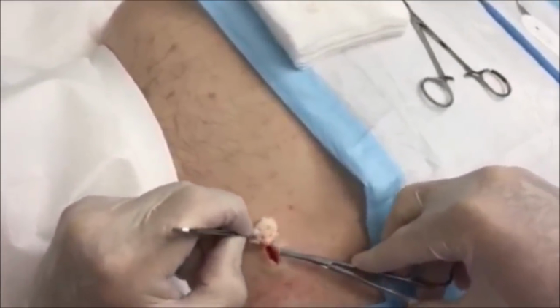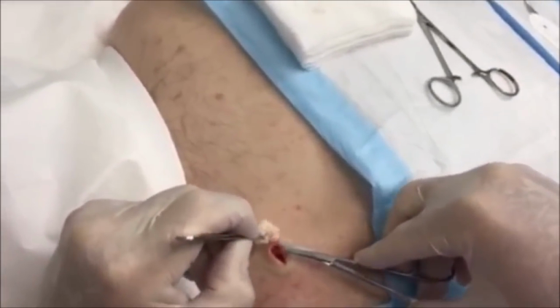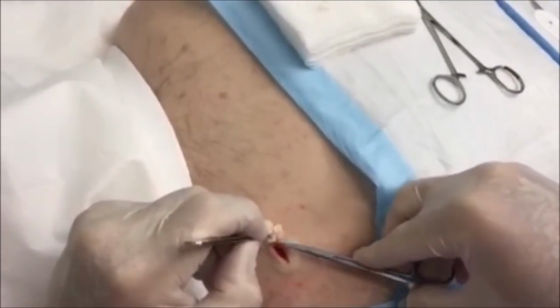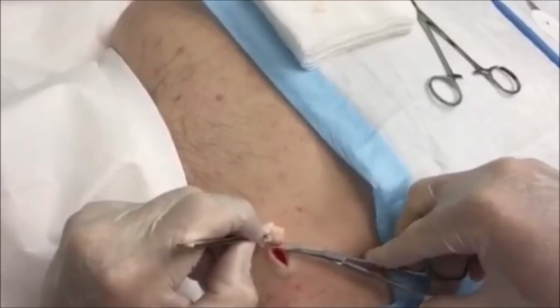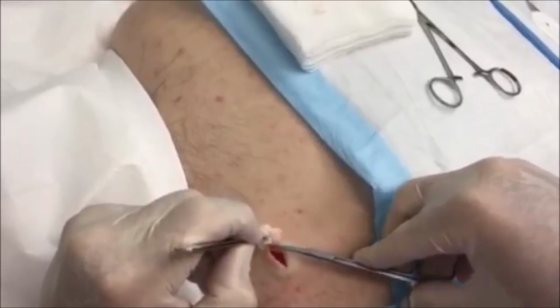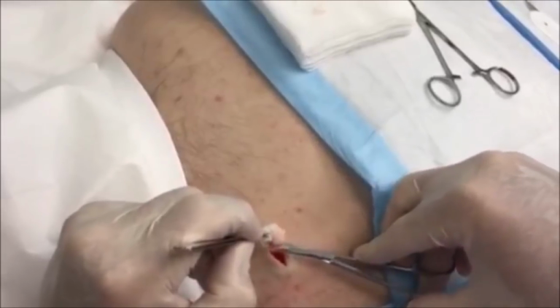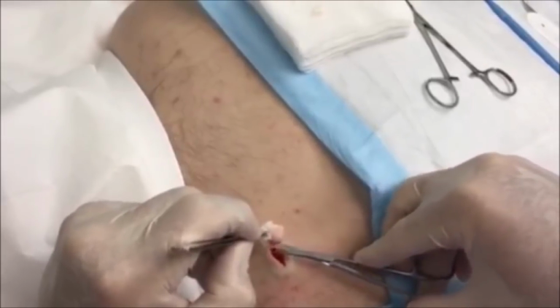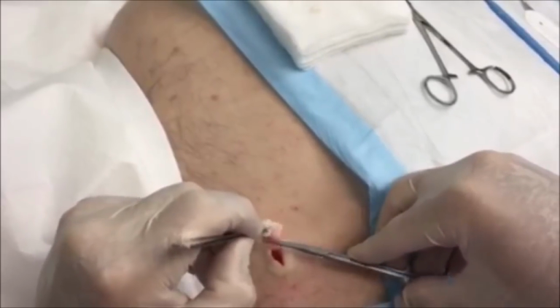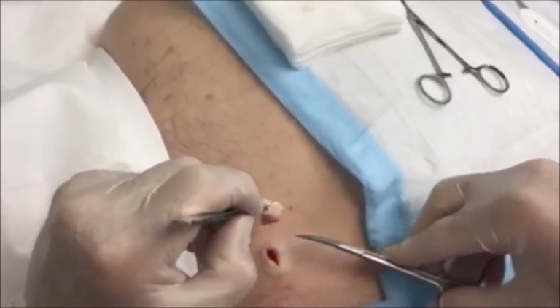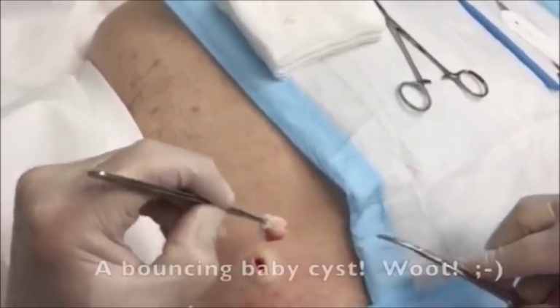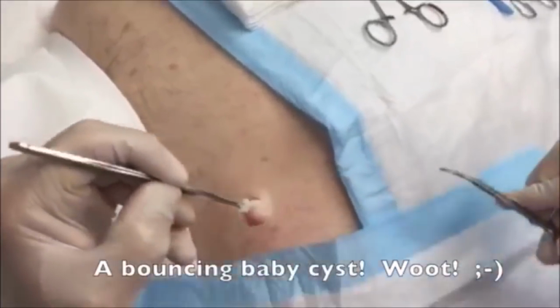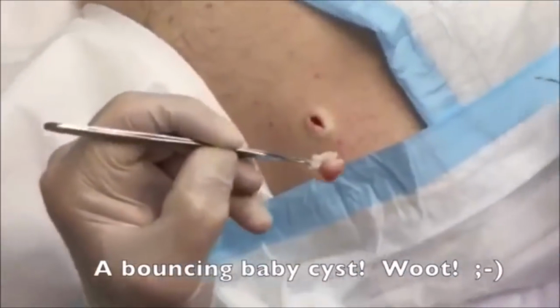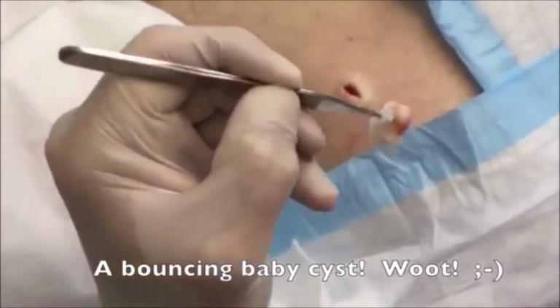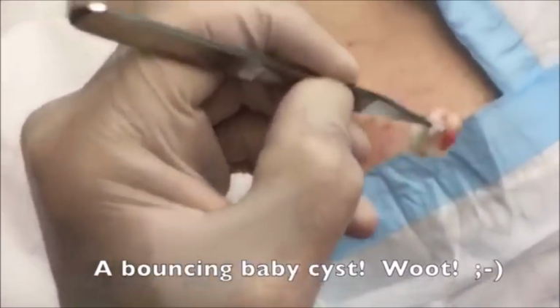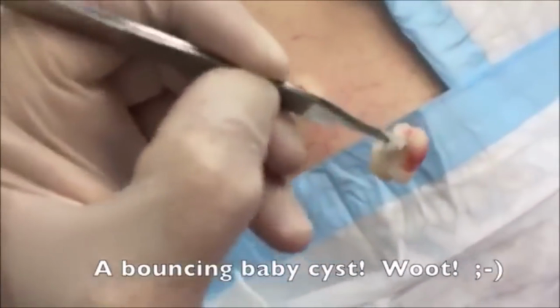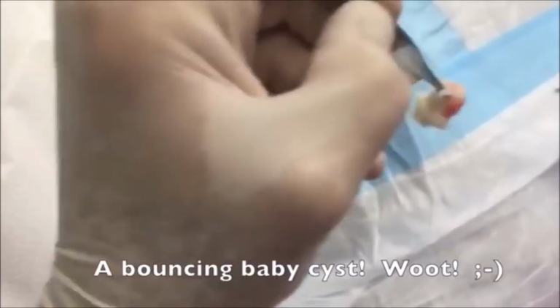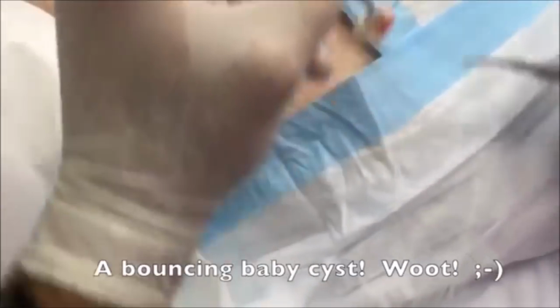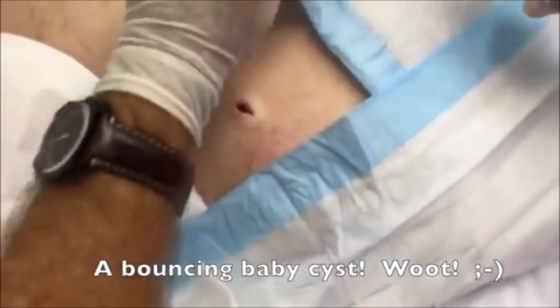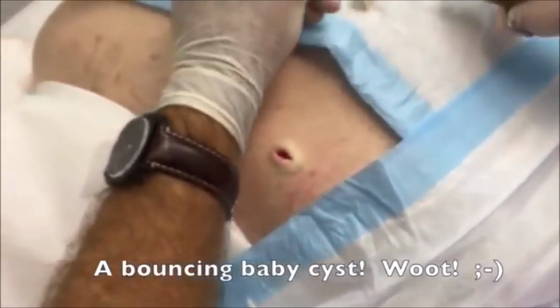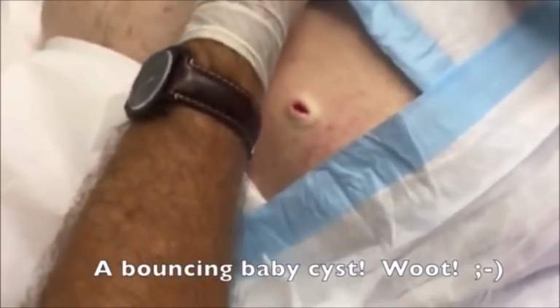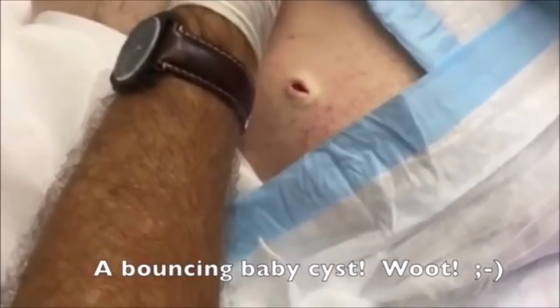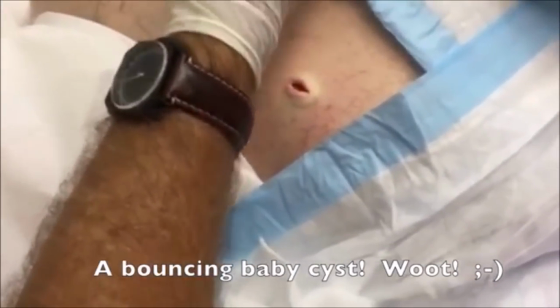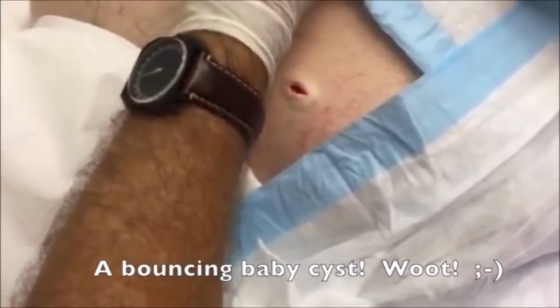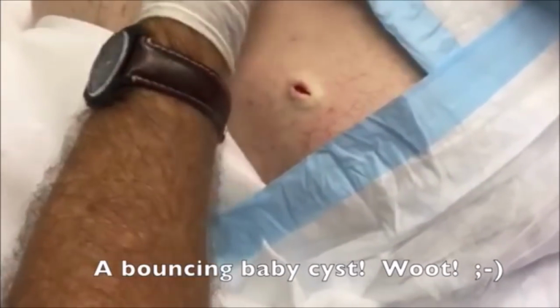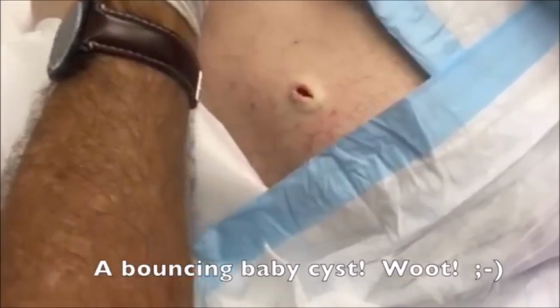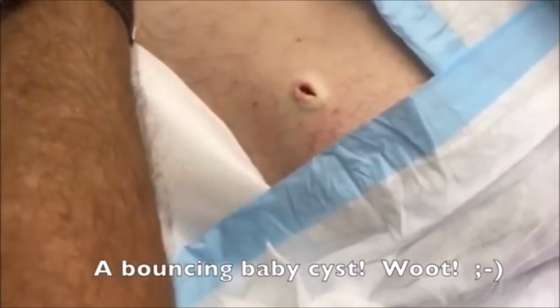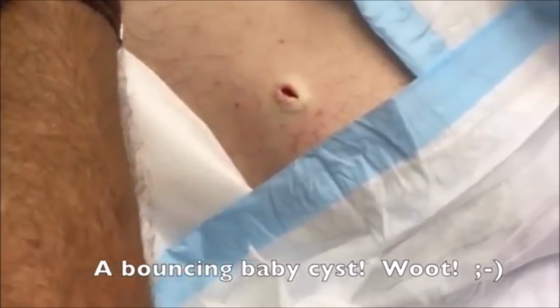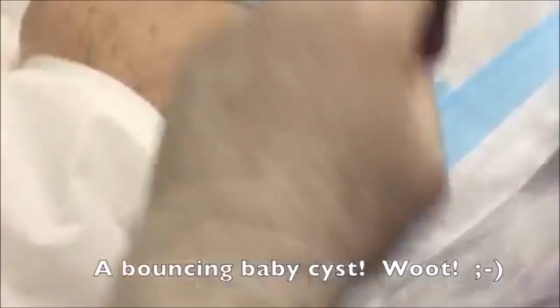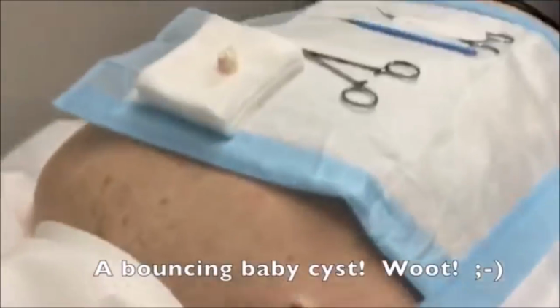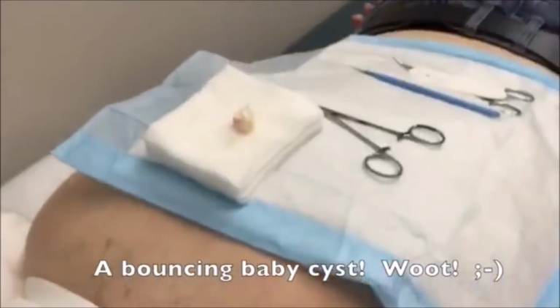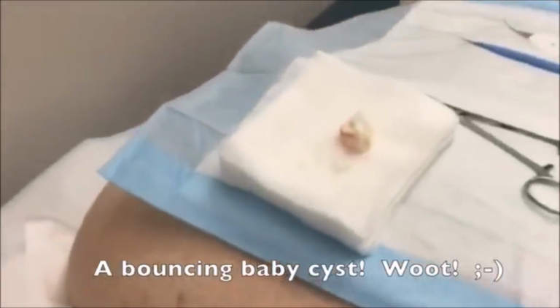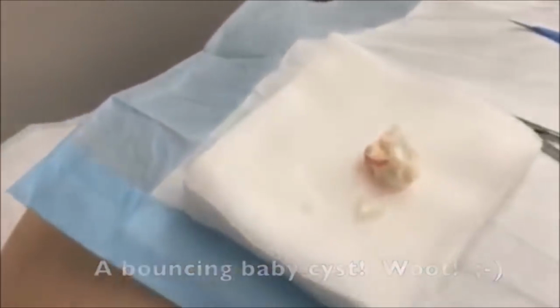All right, Konzo, behave. I'm not doing nothing. You, sir, just gave birth to a beautiful sebaceous cyst. Look at that. That's just marvelous. That's a thing of beauty. That's so crazy.